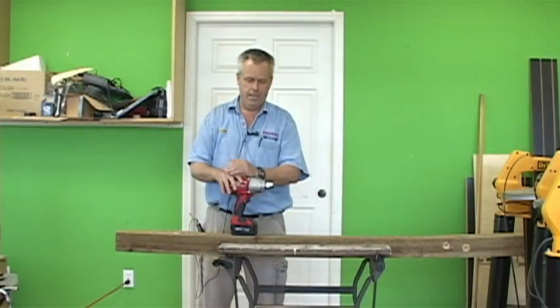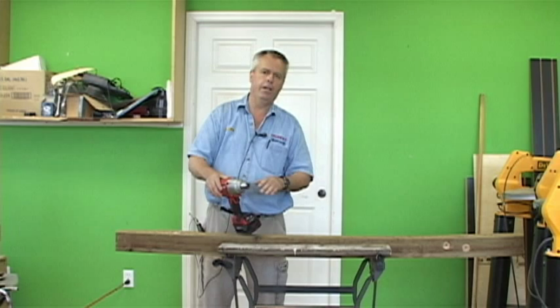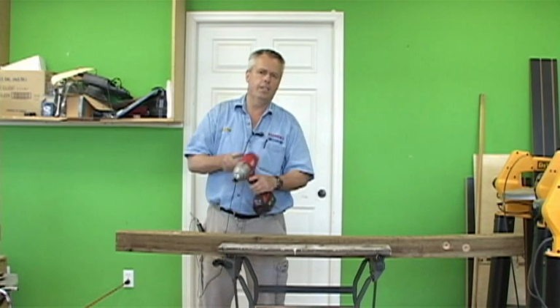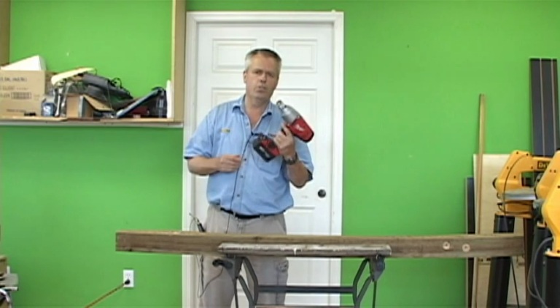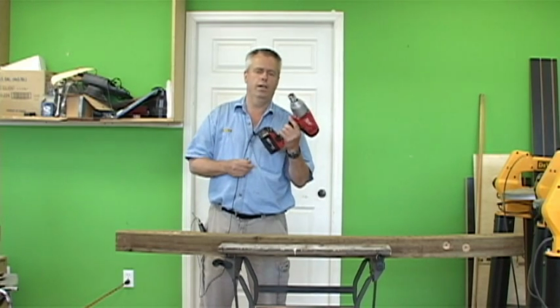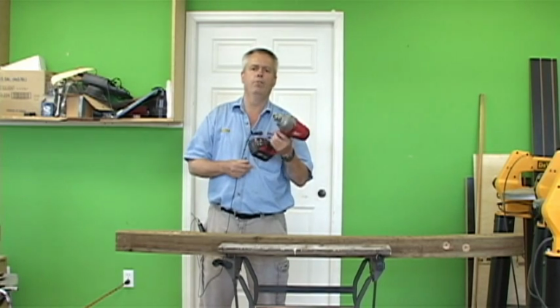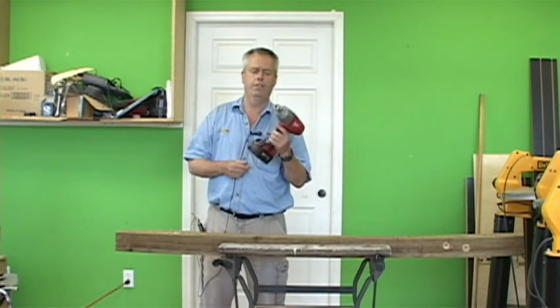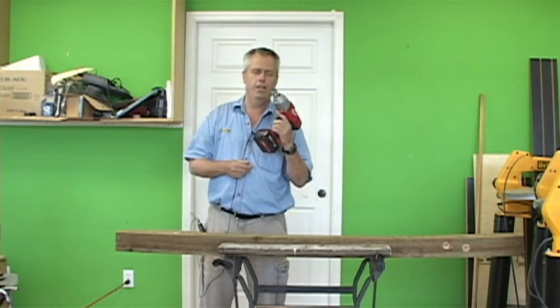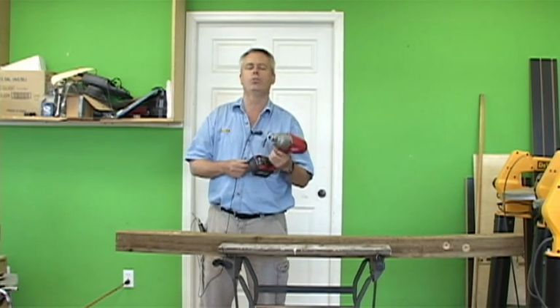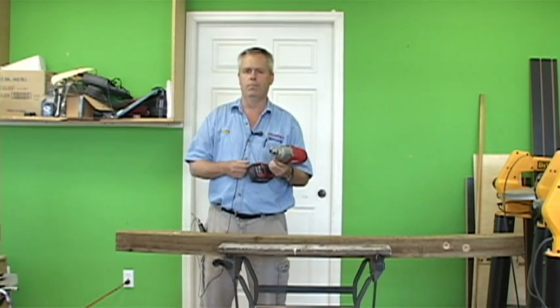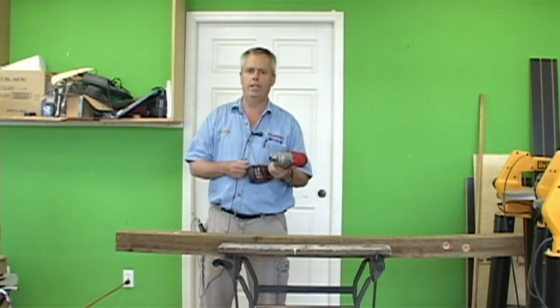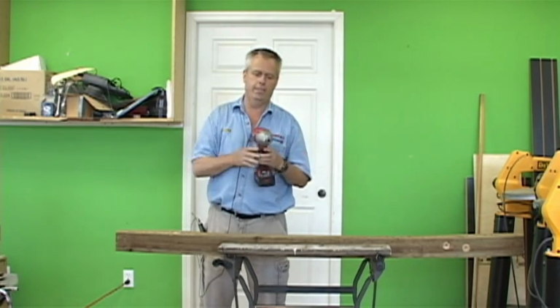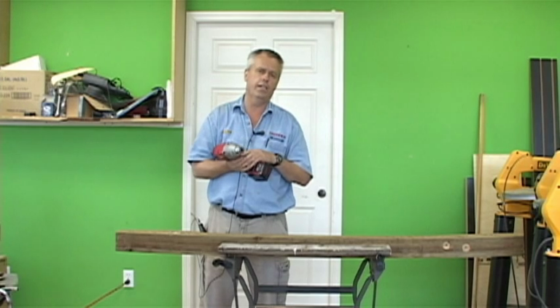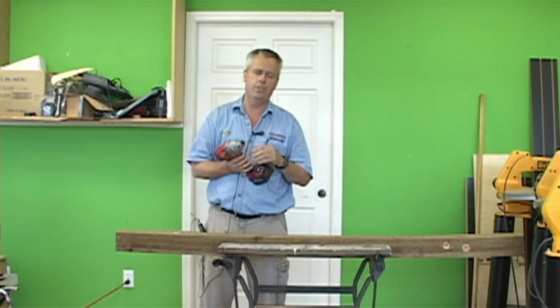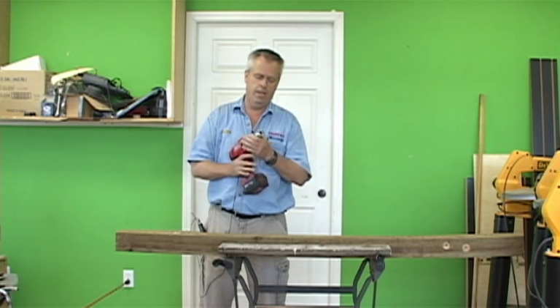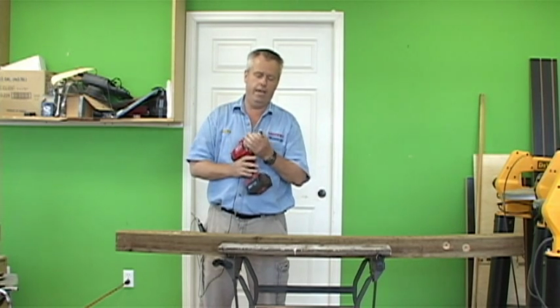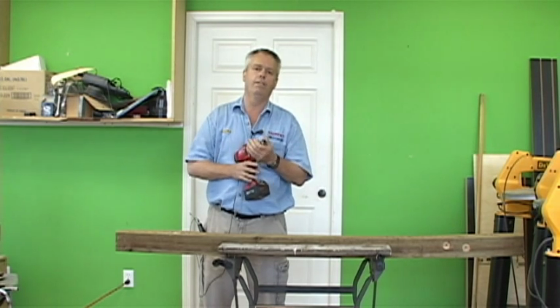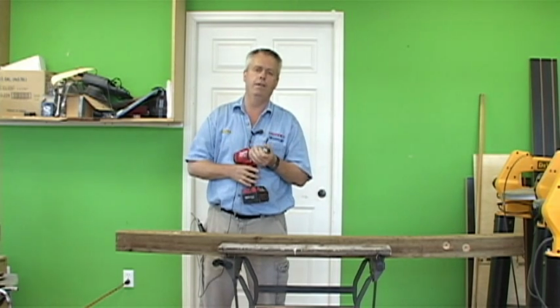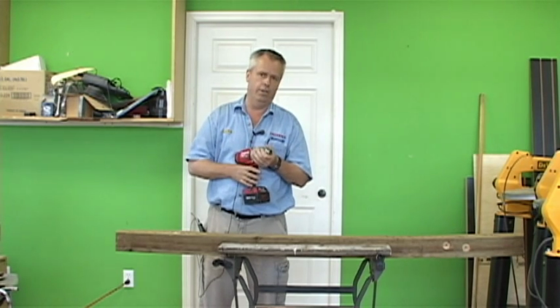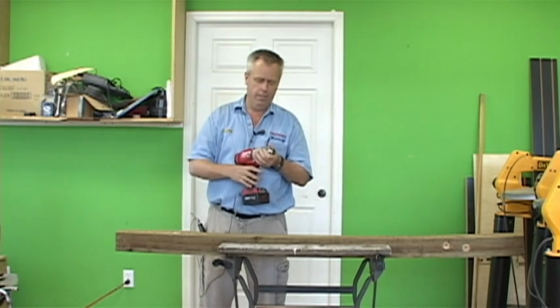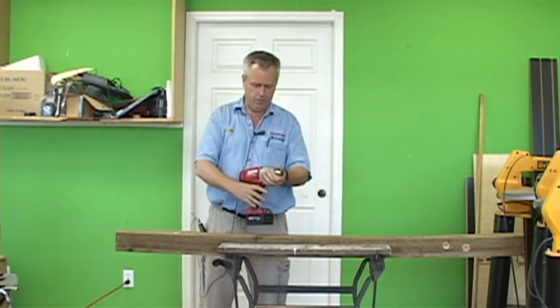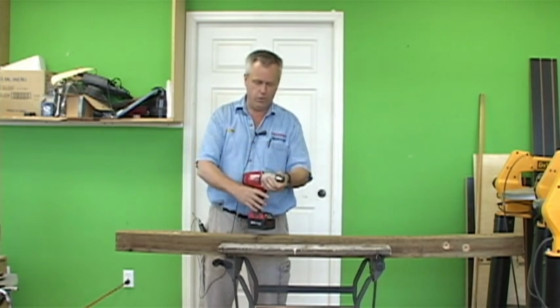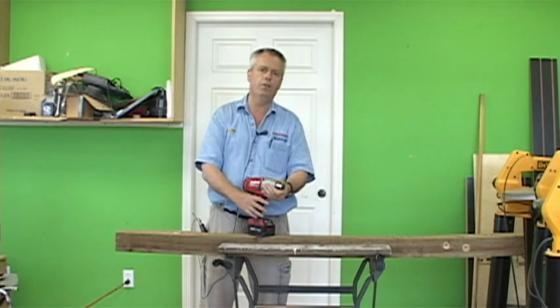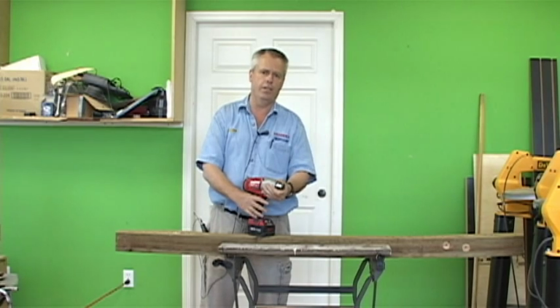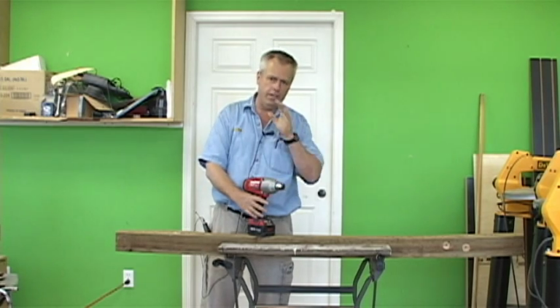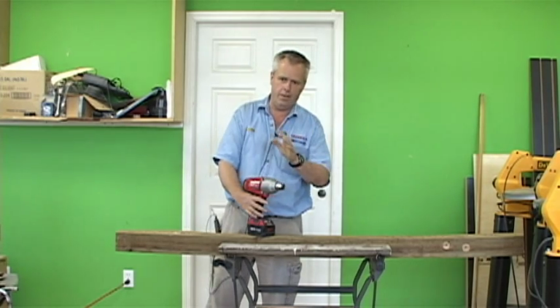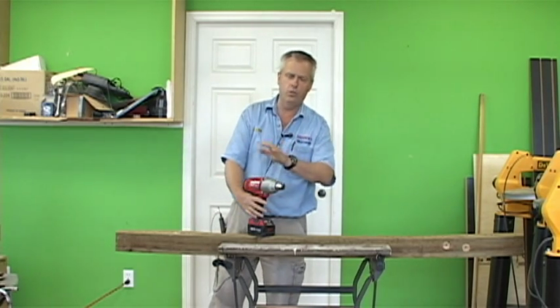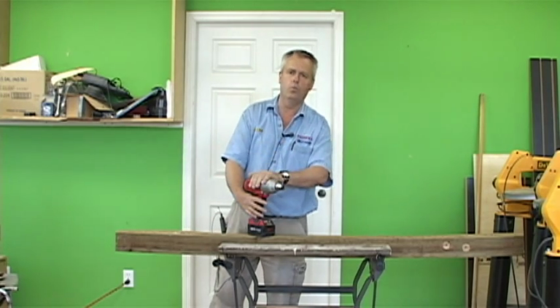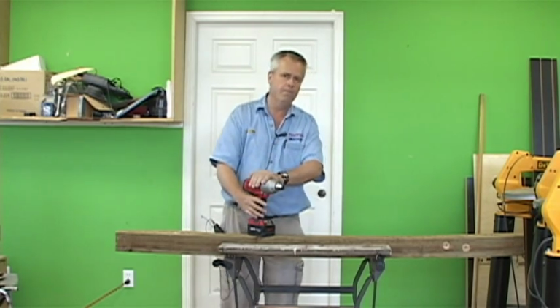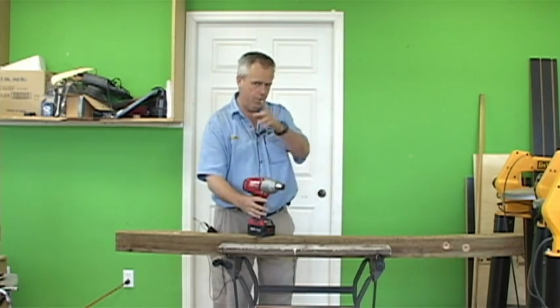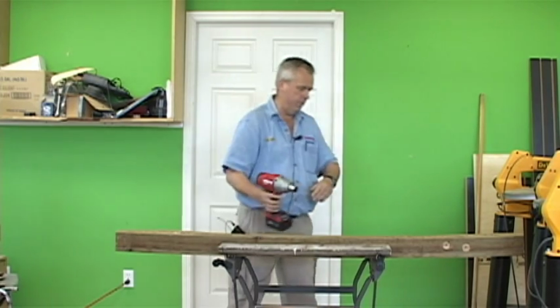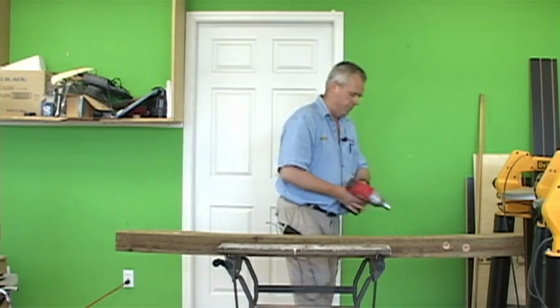Hey everybody. Today I want to talk about a relatively new tool from Milwaukee — it's a 7/16th hex drive impact driver. And what's really cool about this: to fully understand what this tool does well, I want to show you something else first.